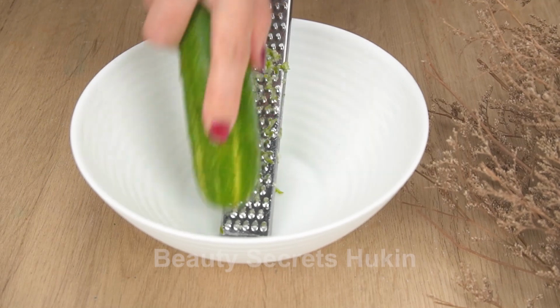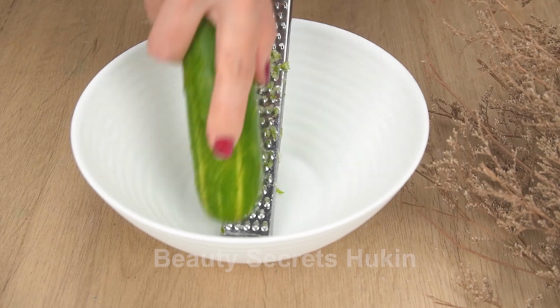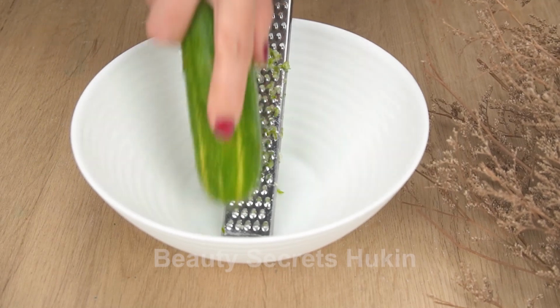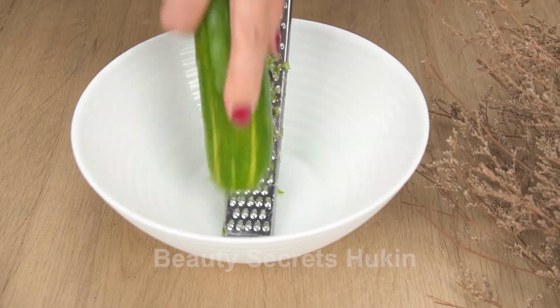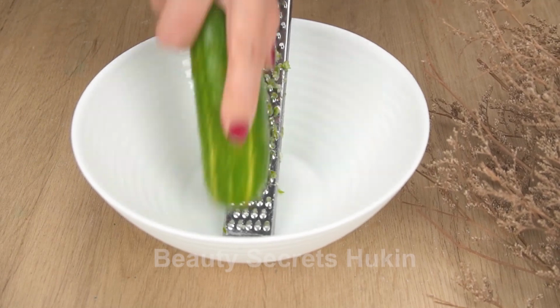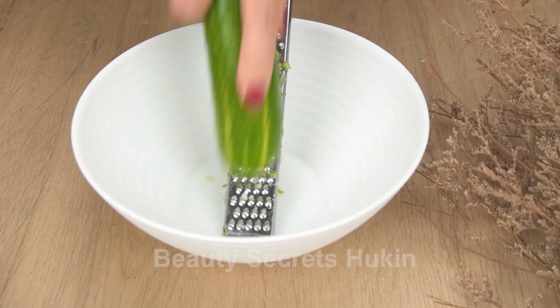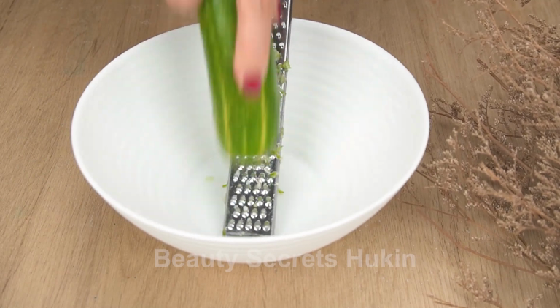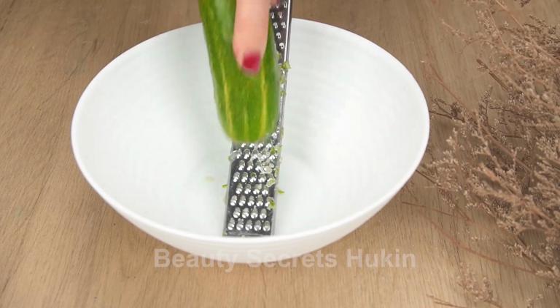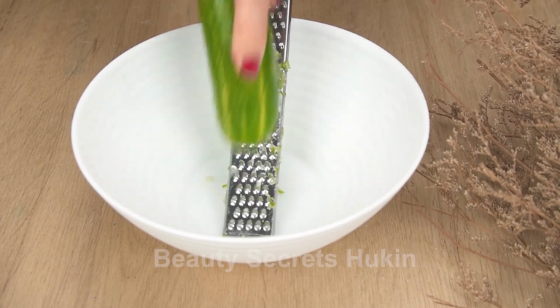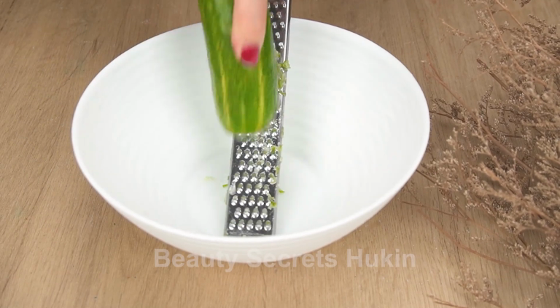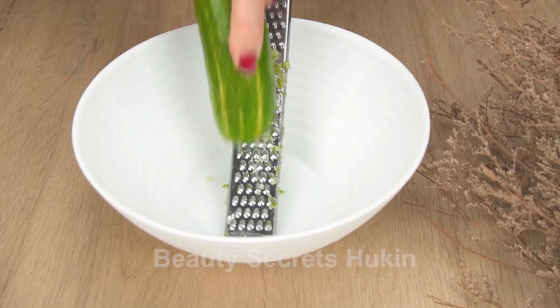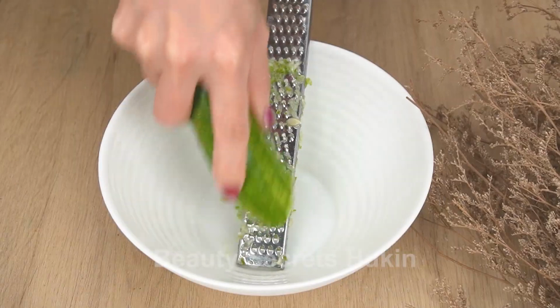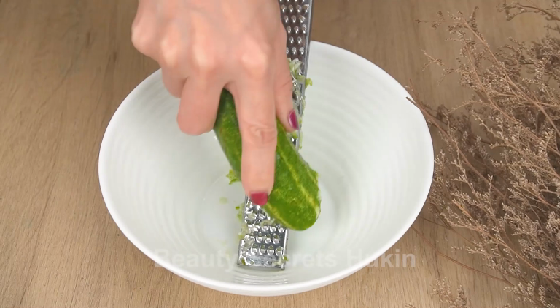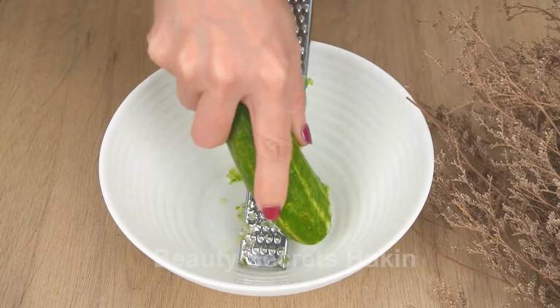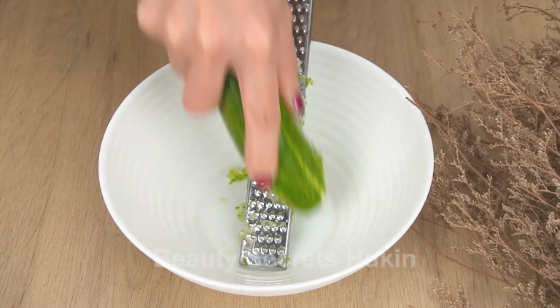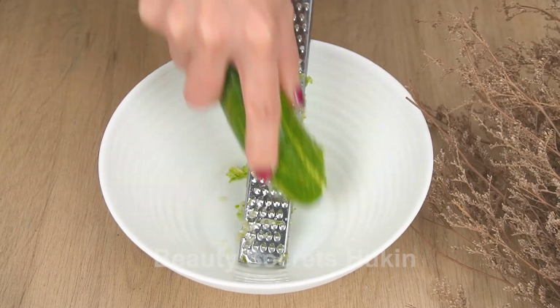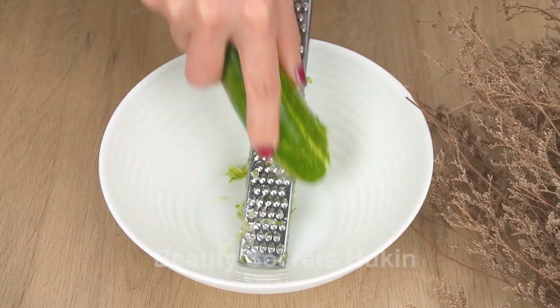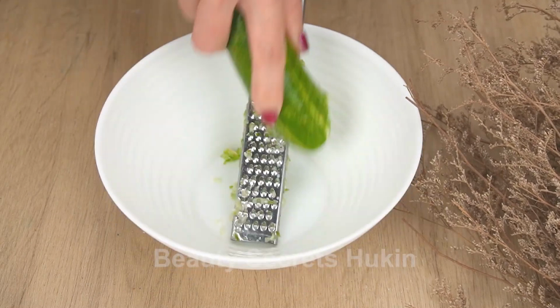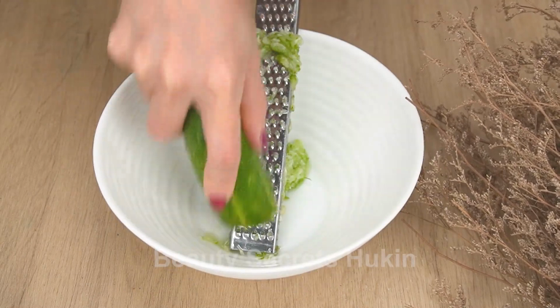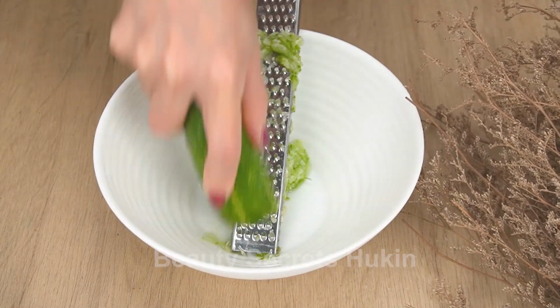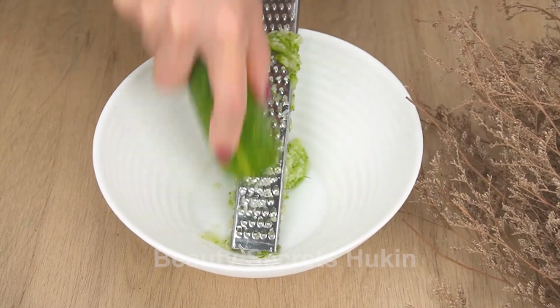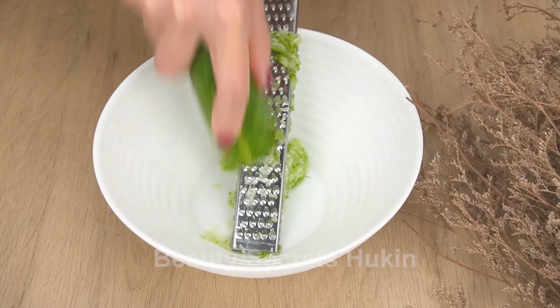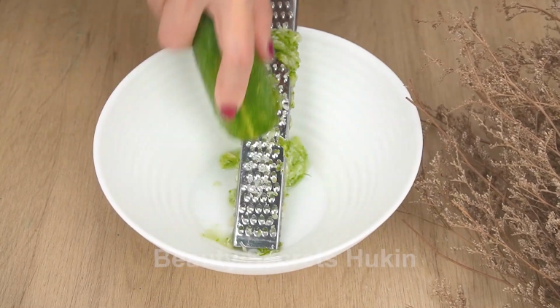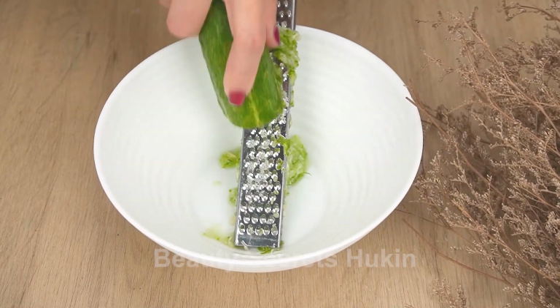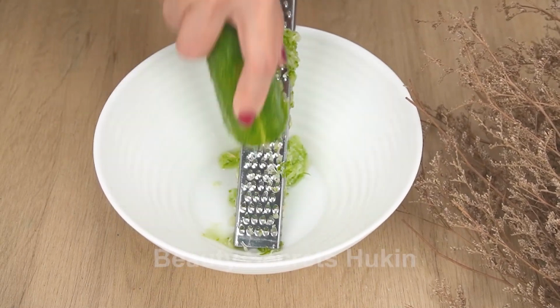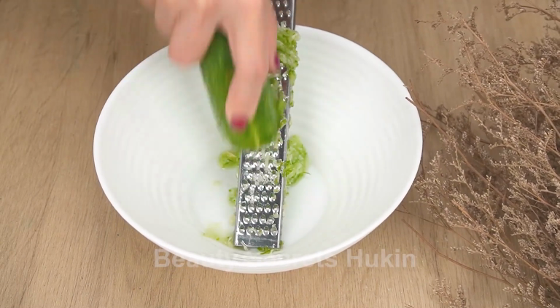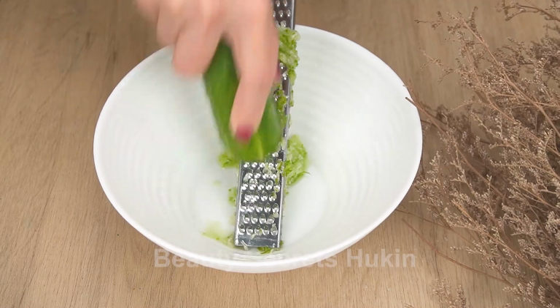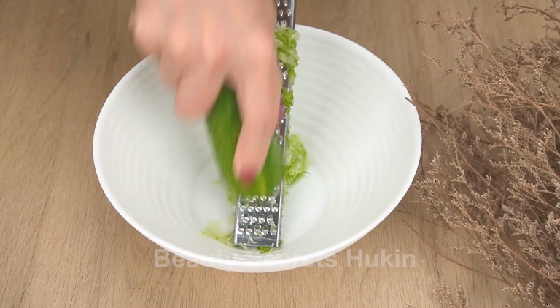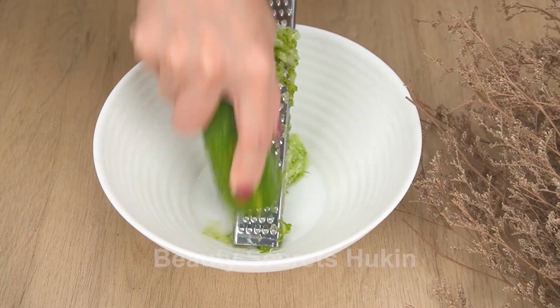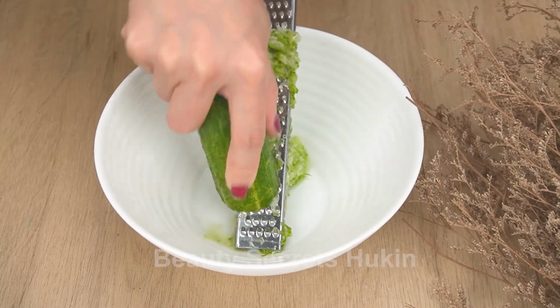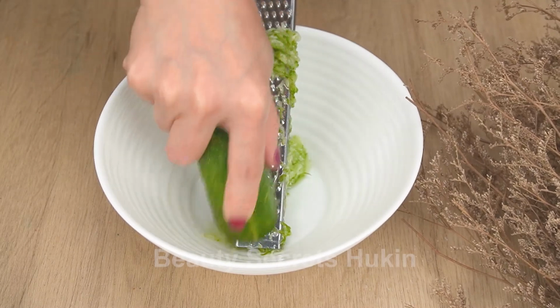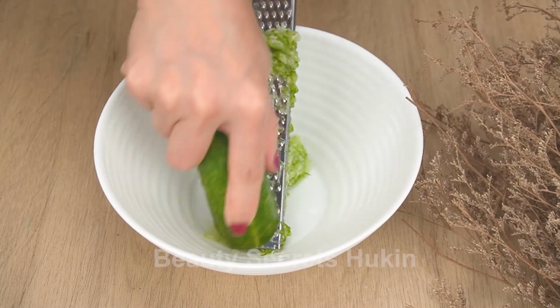First, you prepare a cucumber — choose a fresh, undamaged one. Wash it with diluted salt water, then grate the cucumber thinly to make it easier to squeeze the water.